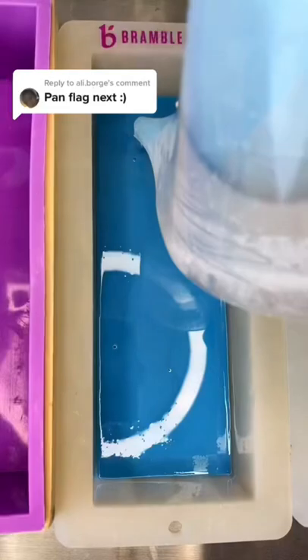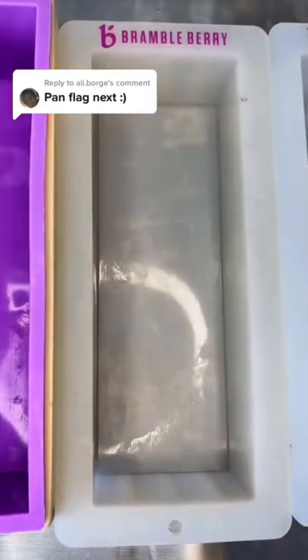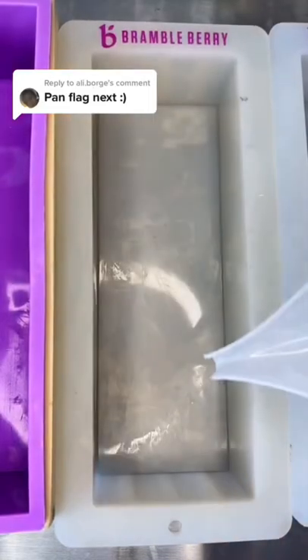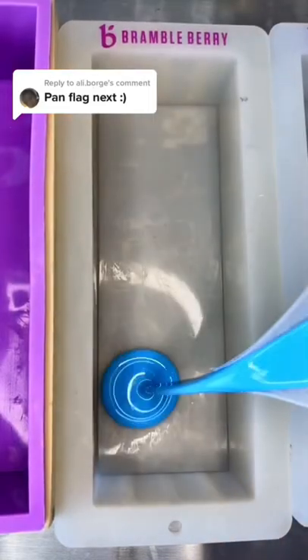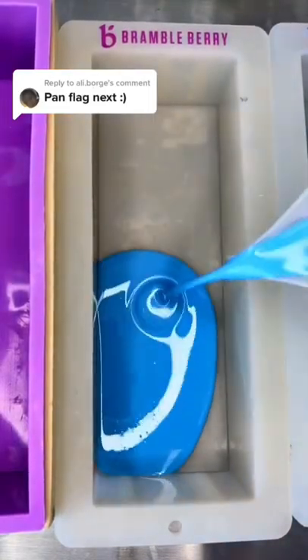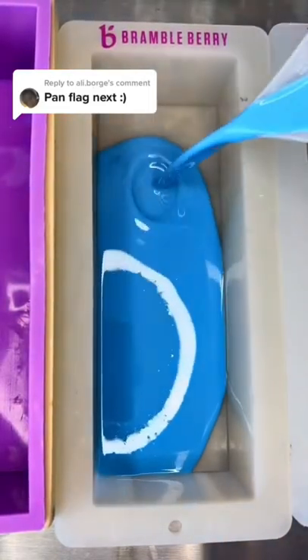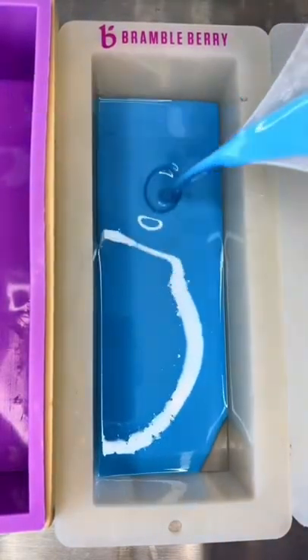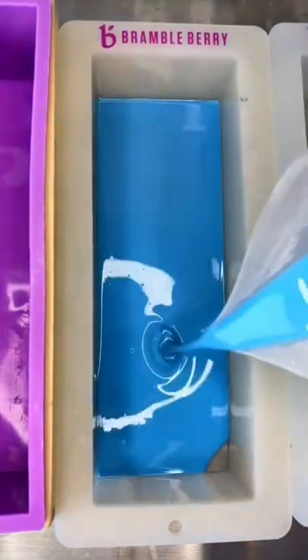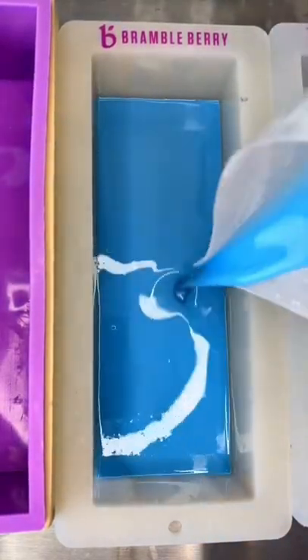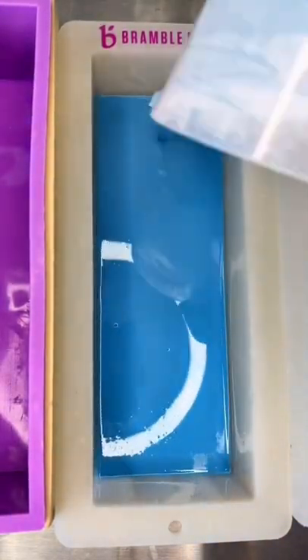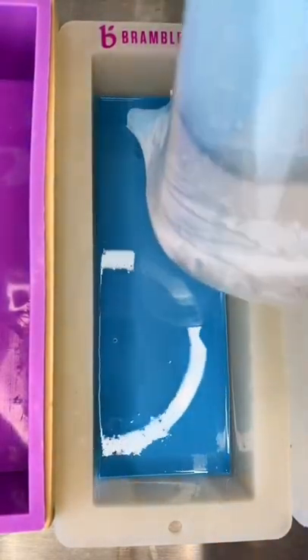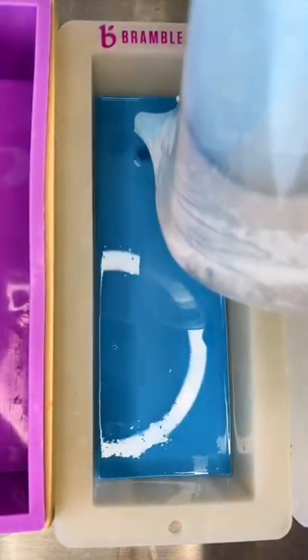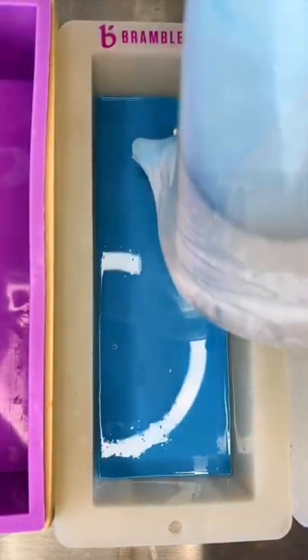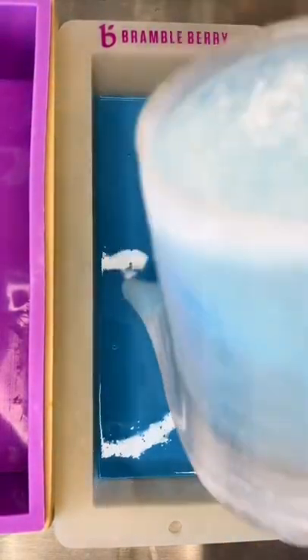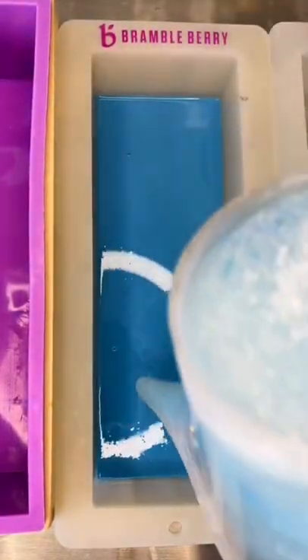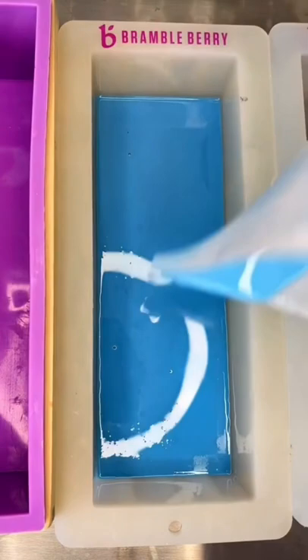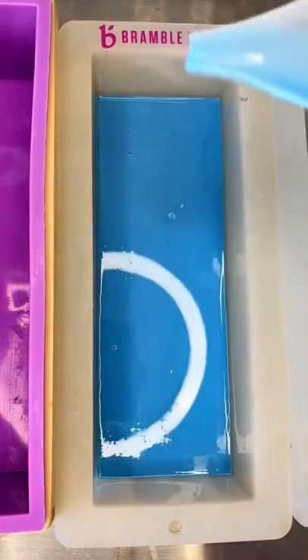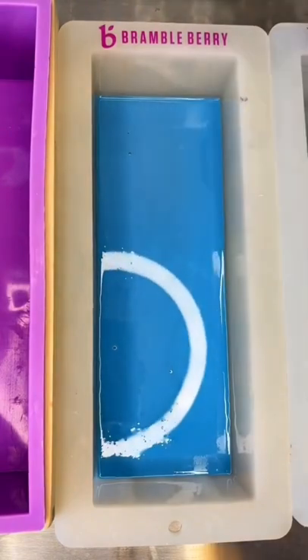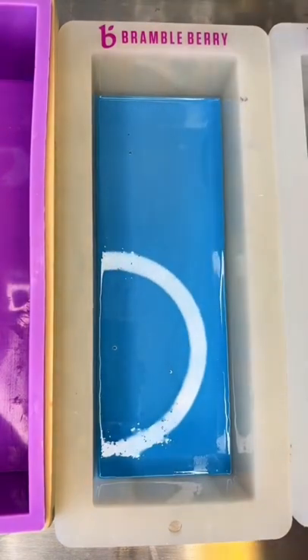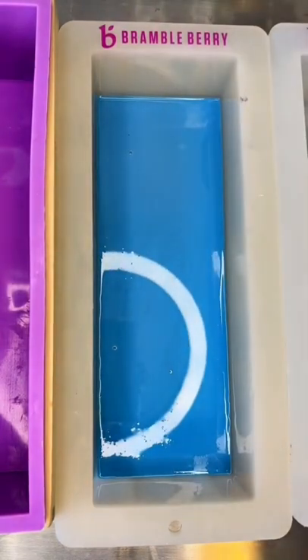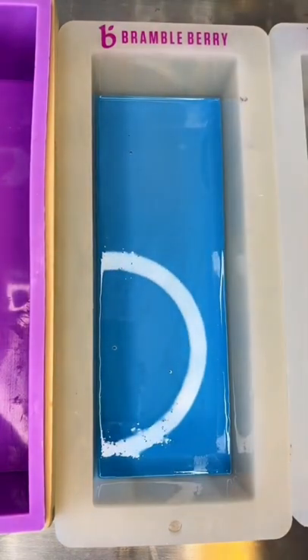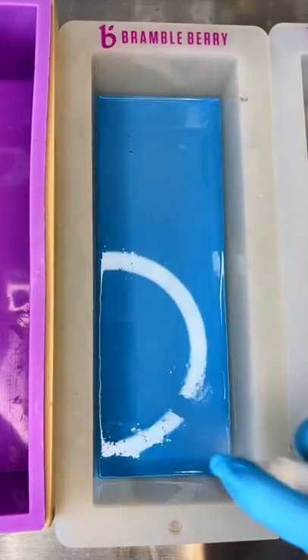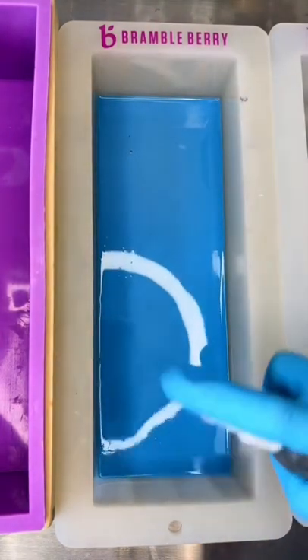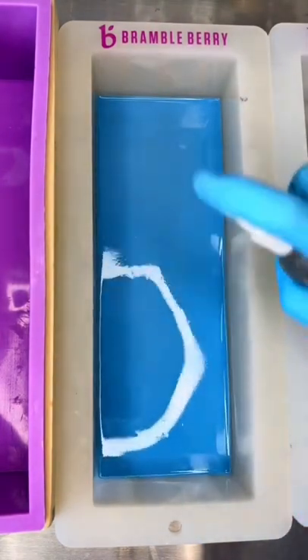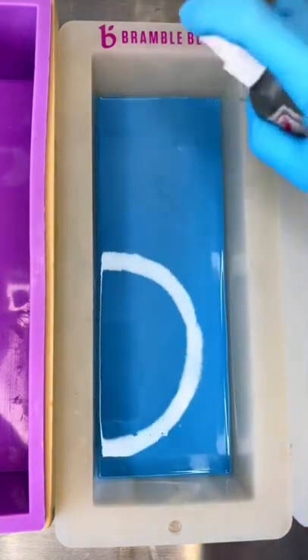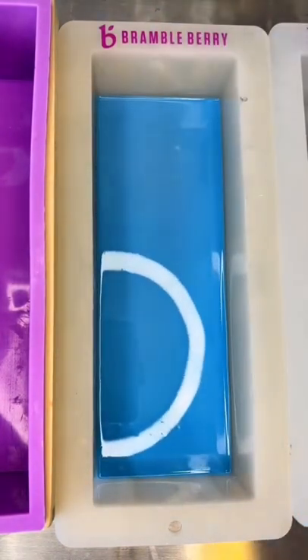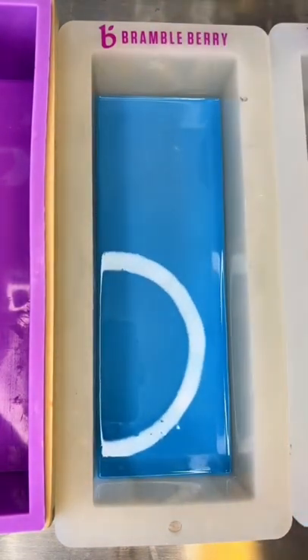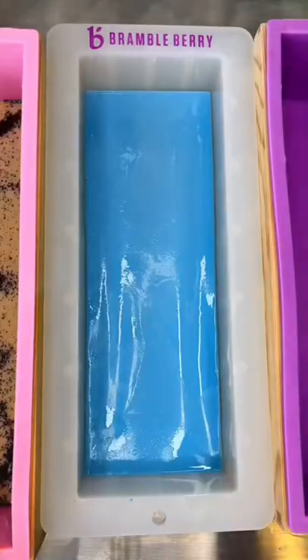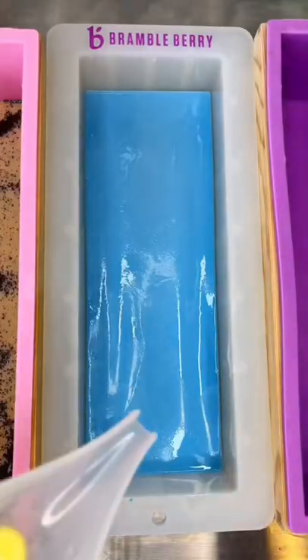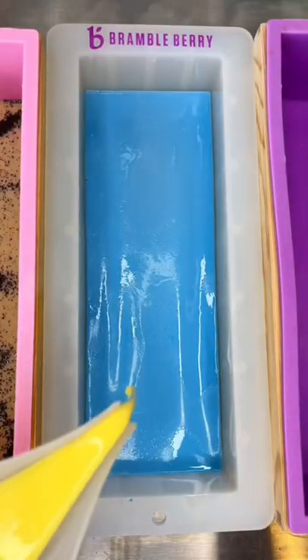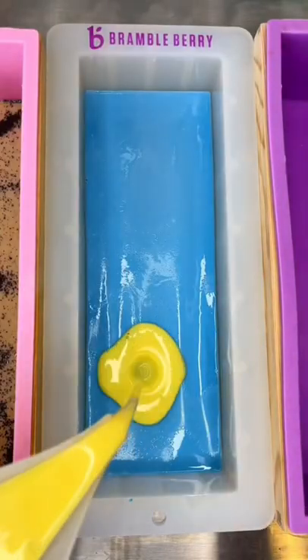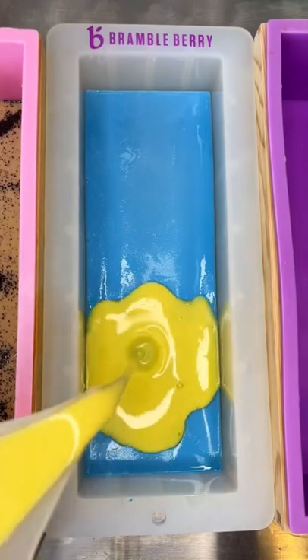Here's the creation of the pansexual flag soap for my pride collection that will be supporting the Trevor Project. I've already made the lesbian pride flag and the bisexual pride flag.